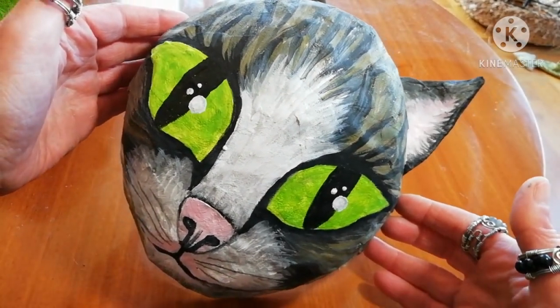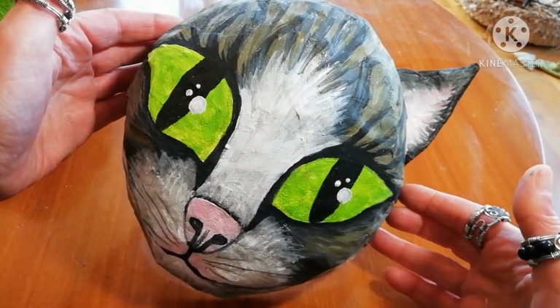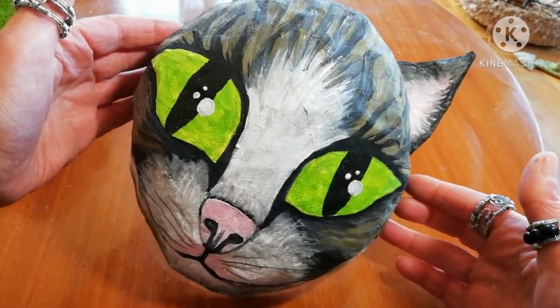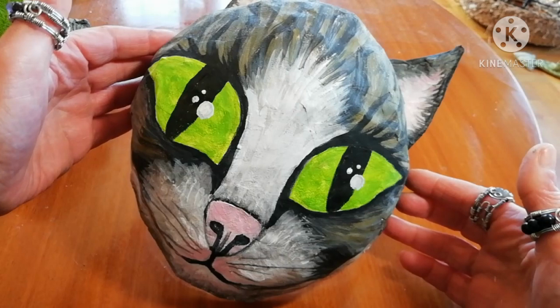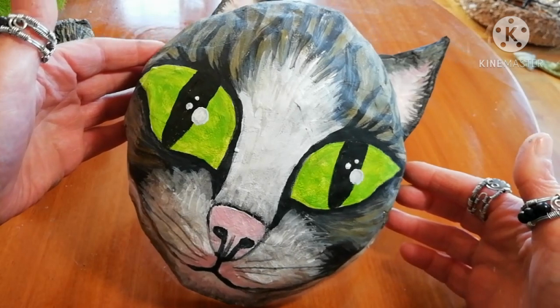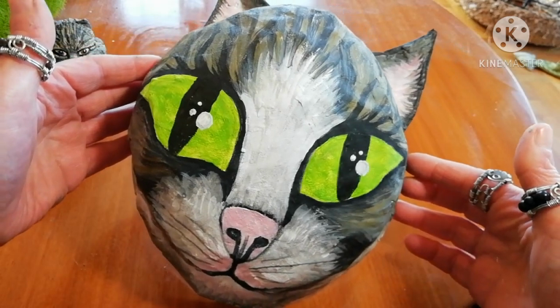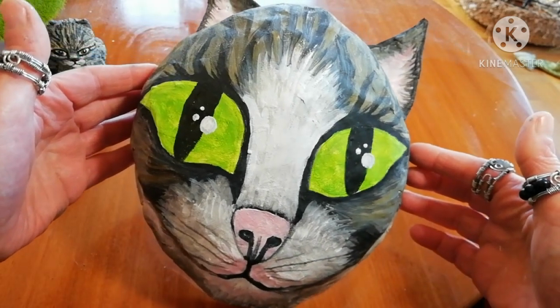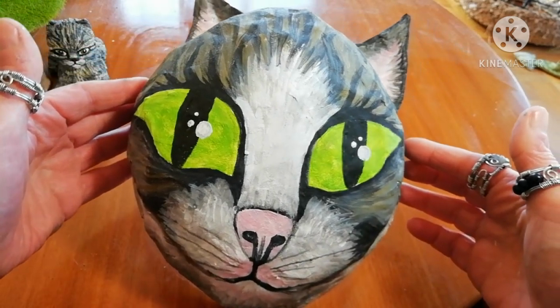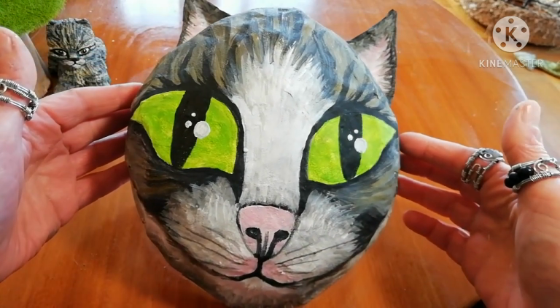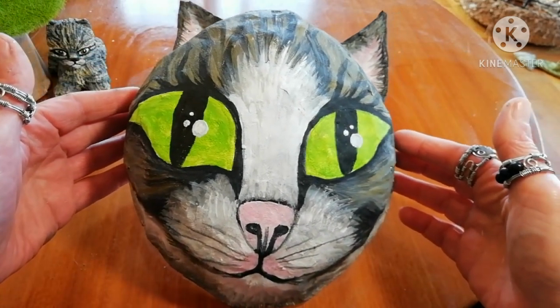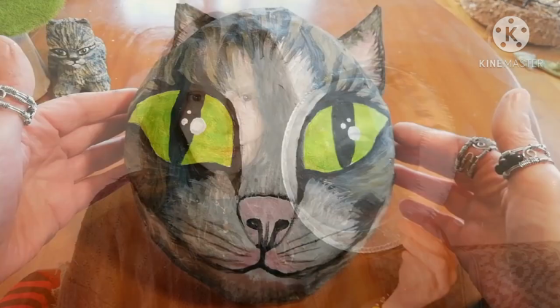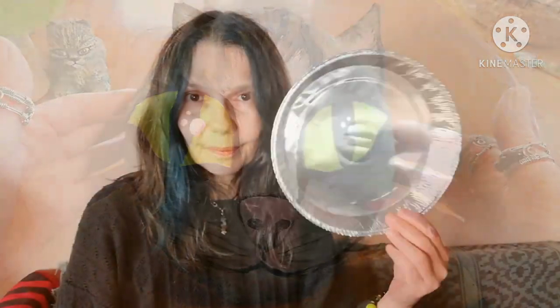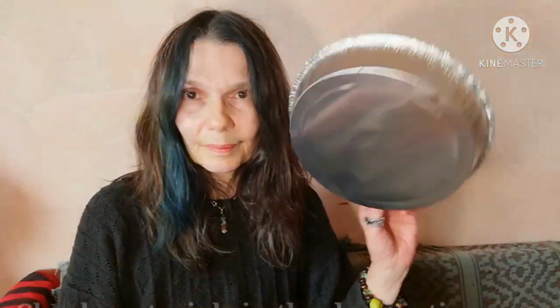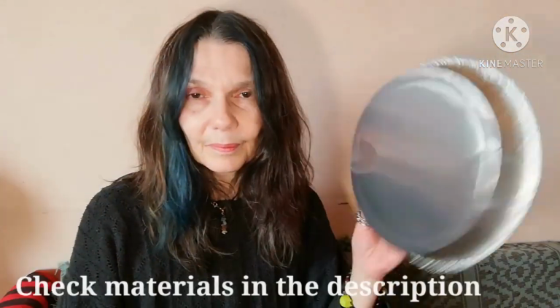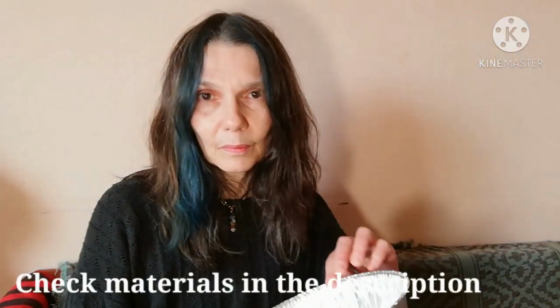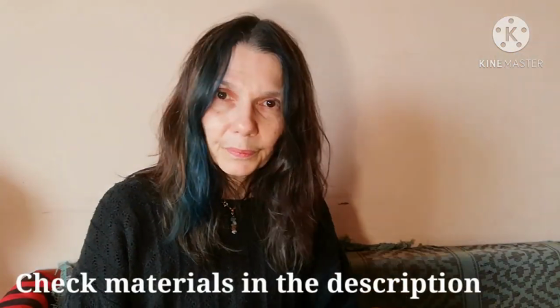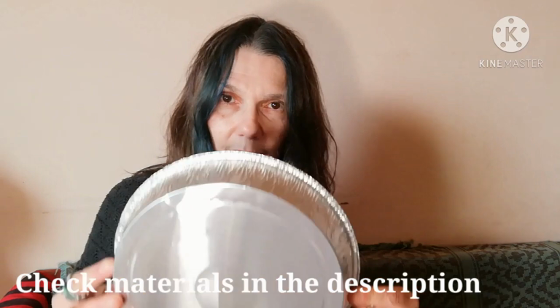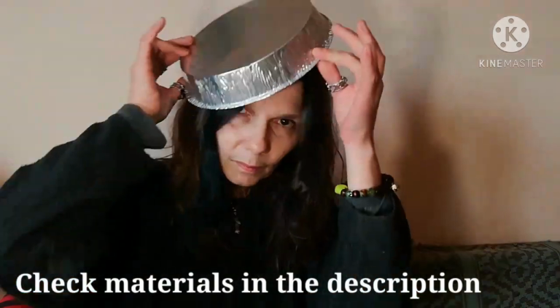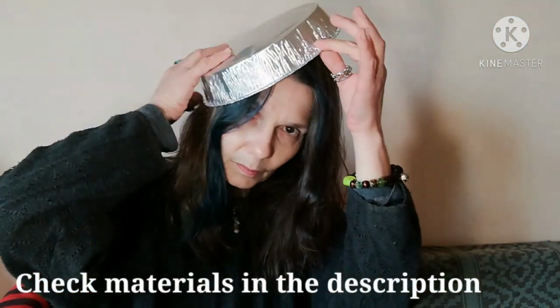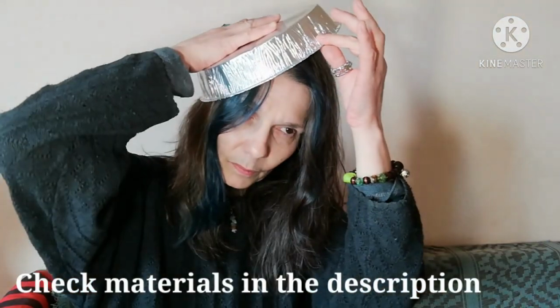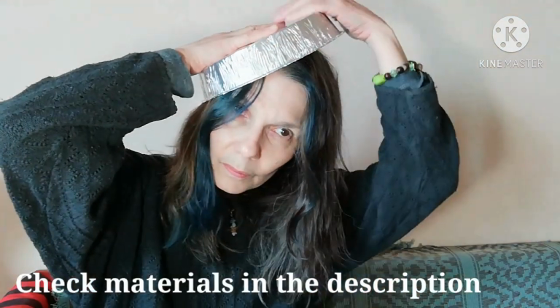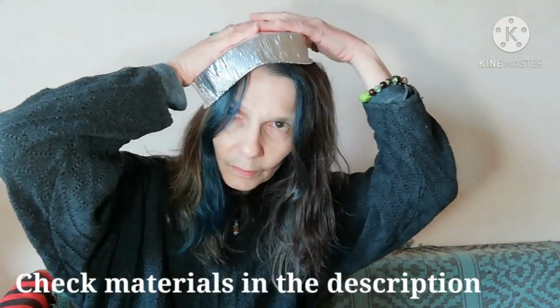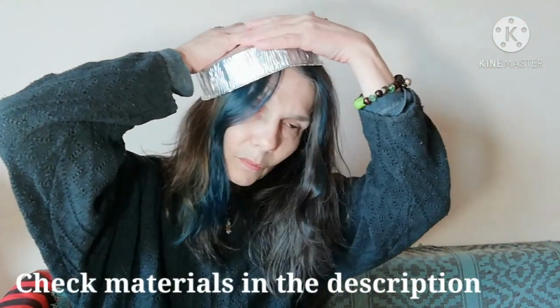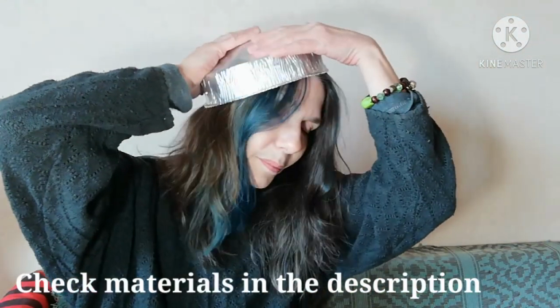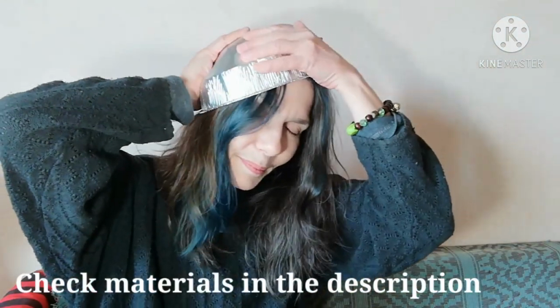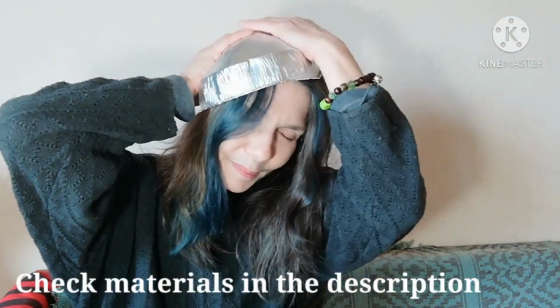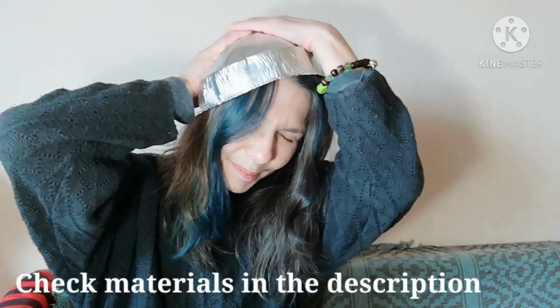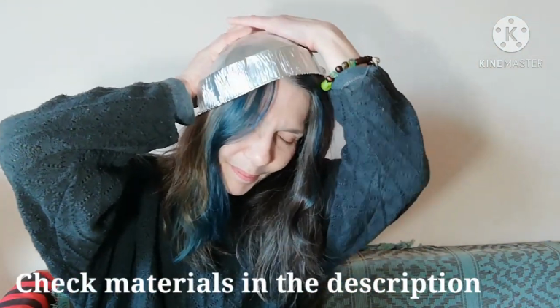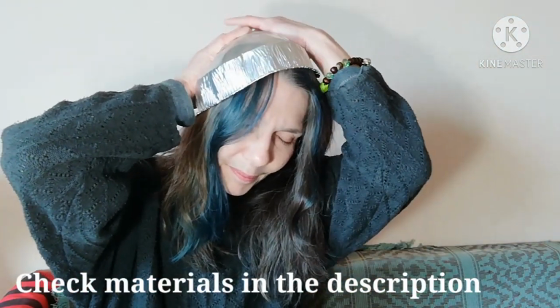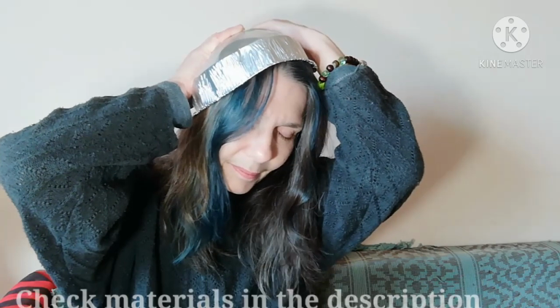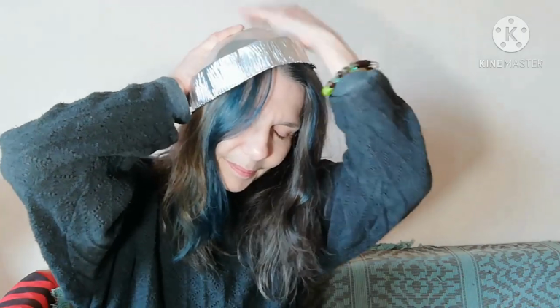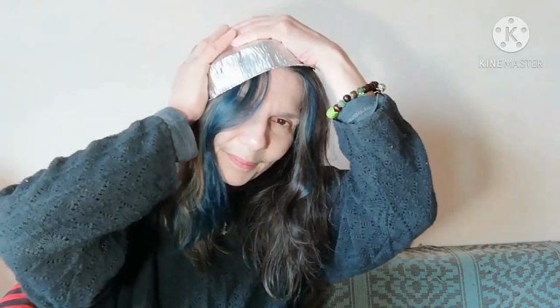We start with this kind of a disposable soft aluminum pan.